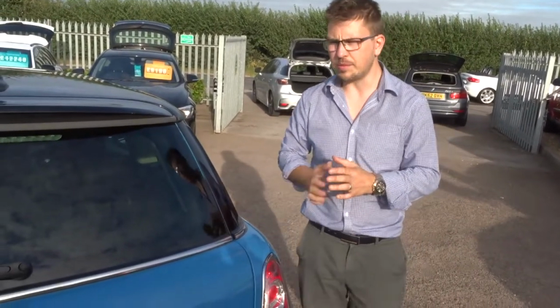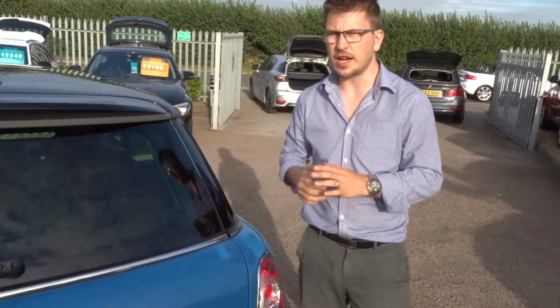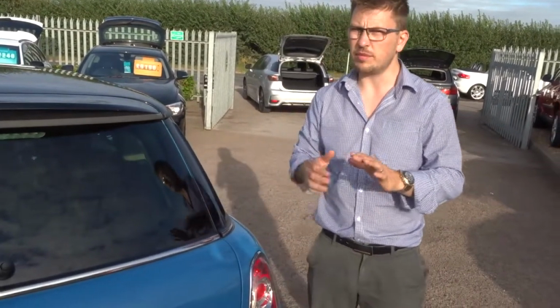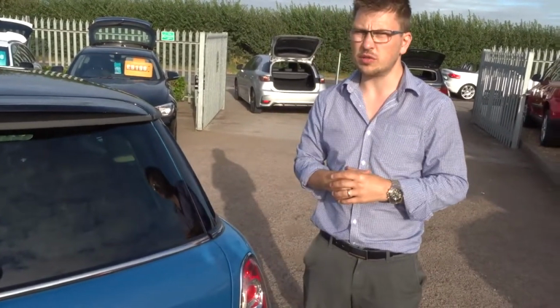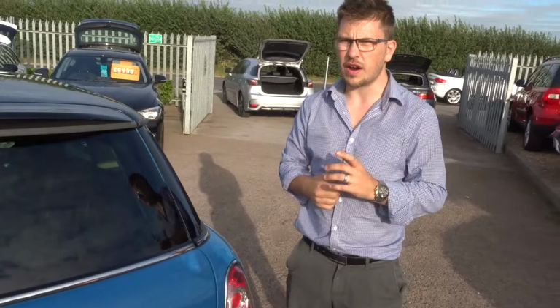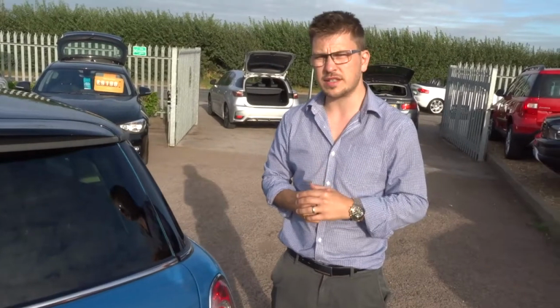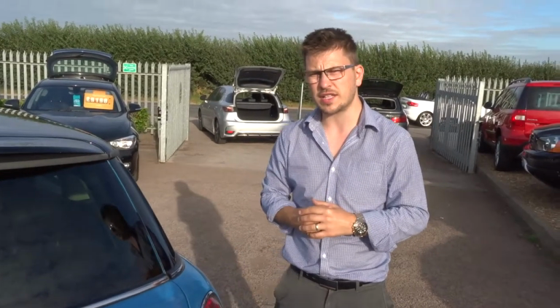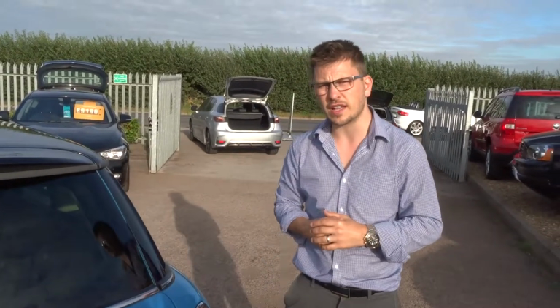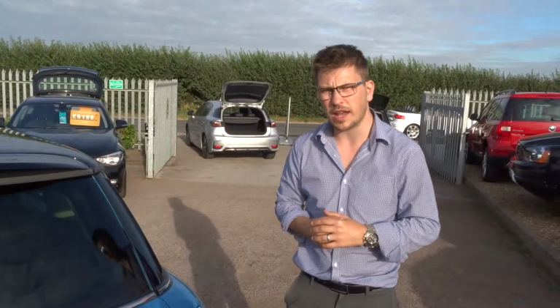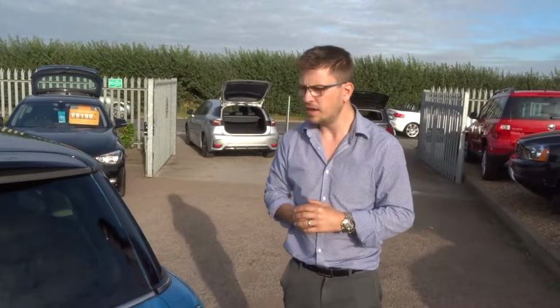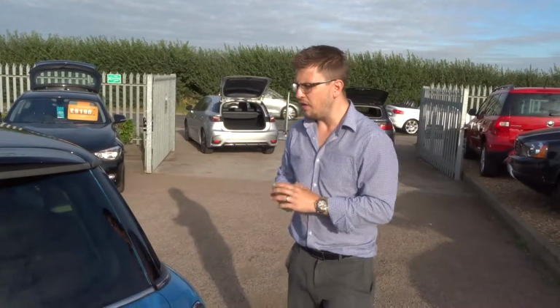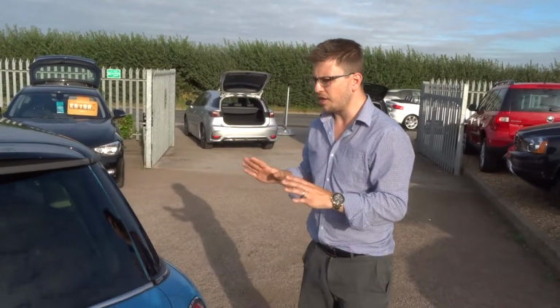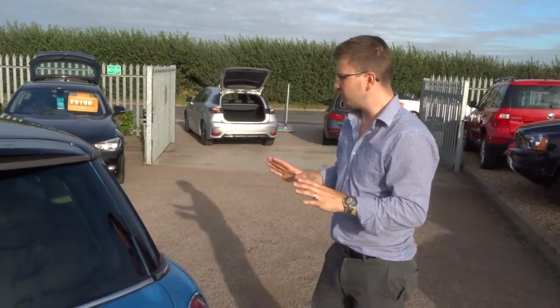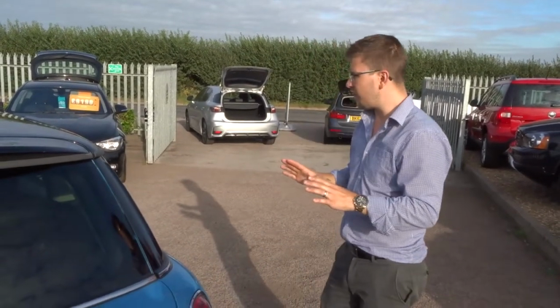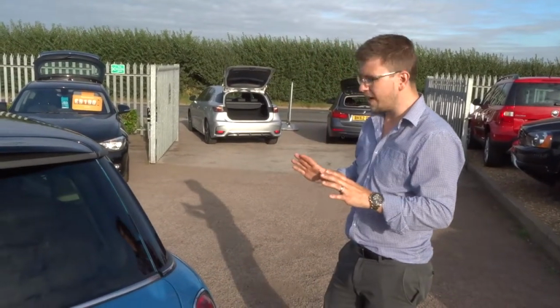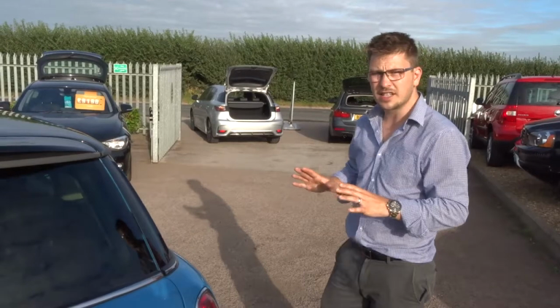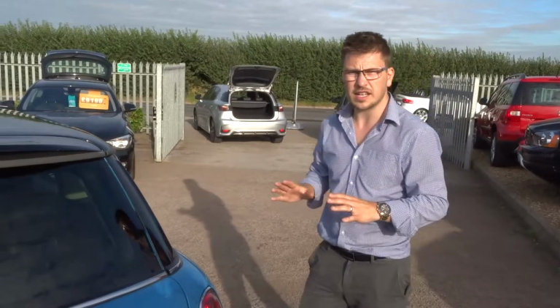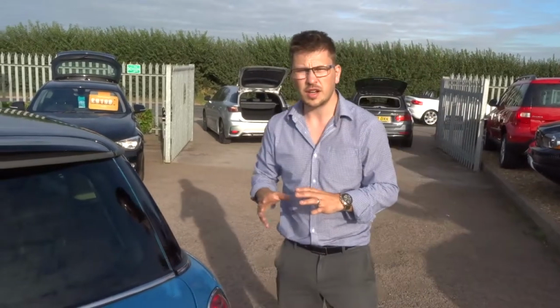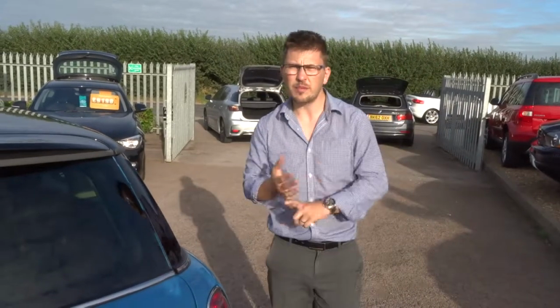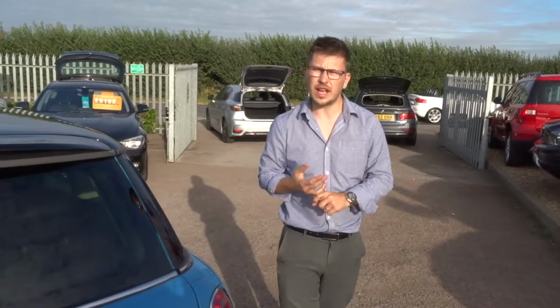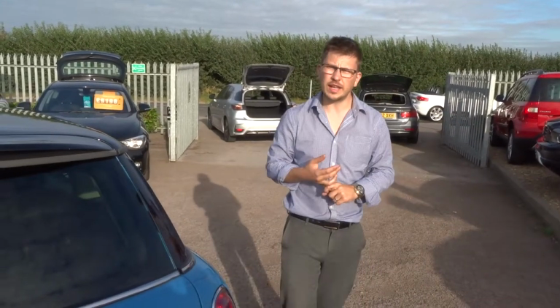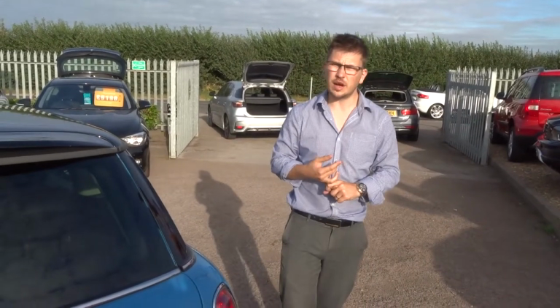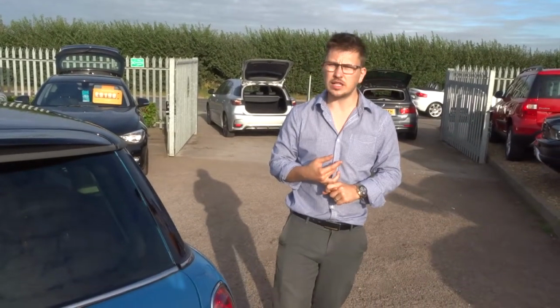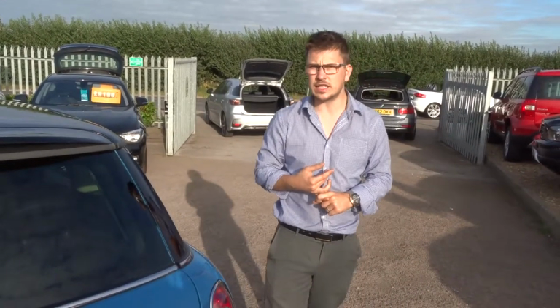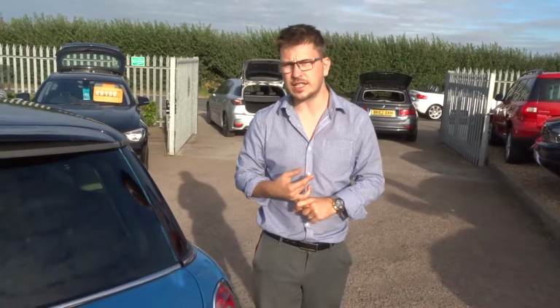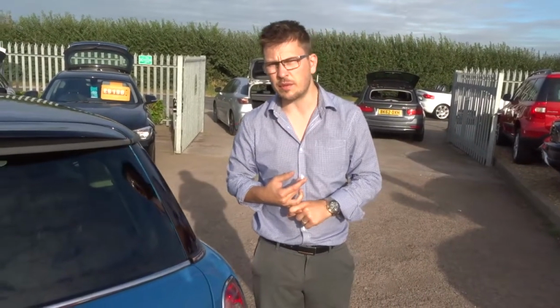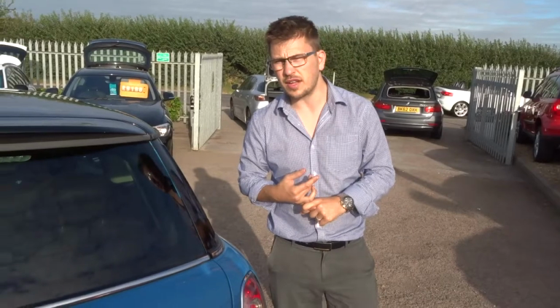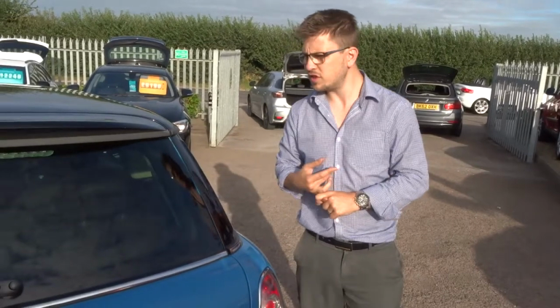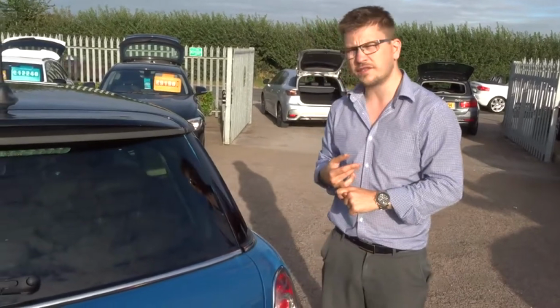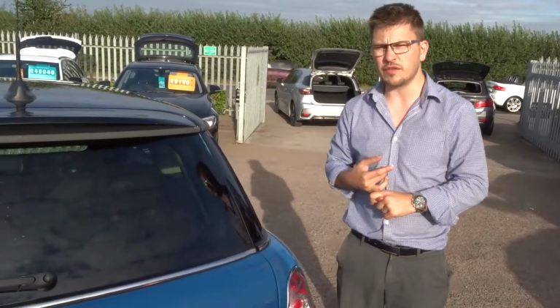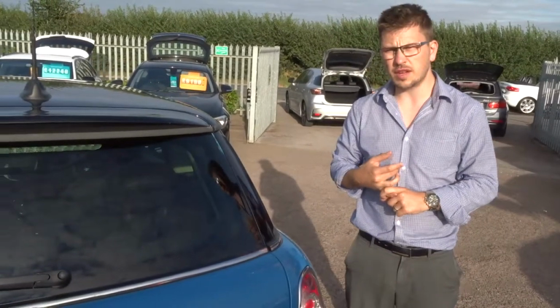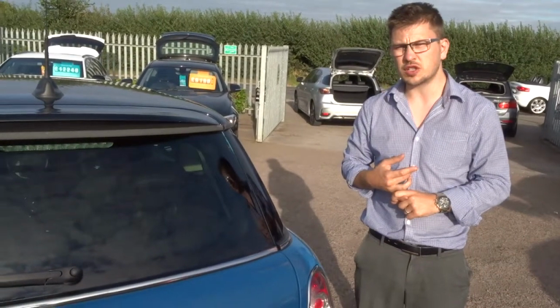We've got a part exchange — no problem at all. We've also got very competitive rates on our finance. I really don't think this is going to hang around for long — it is in stunning condition. We're open 7 days a week. The number is 01926 267813. If this car fits the bill for you, give us a call. Thank you.